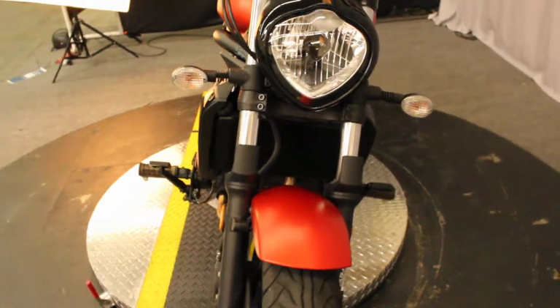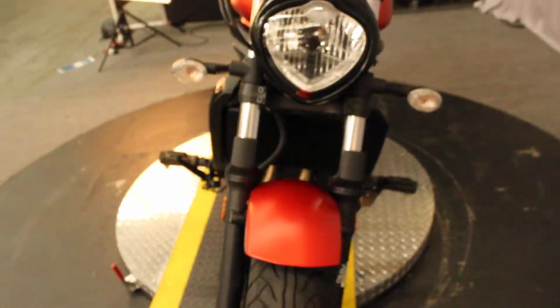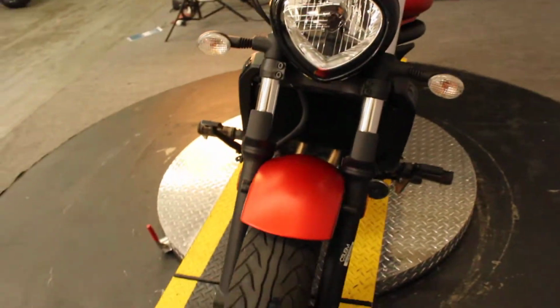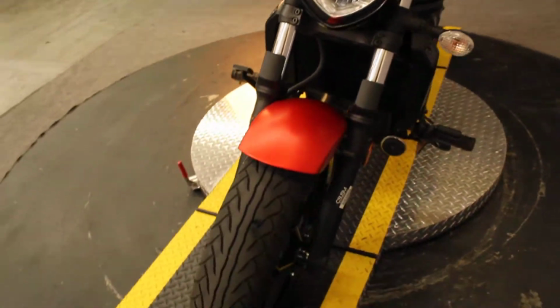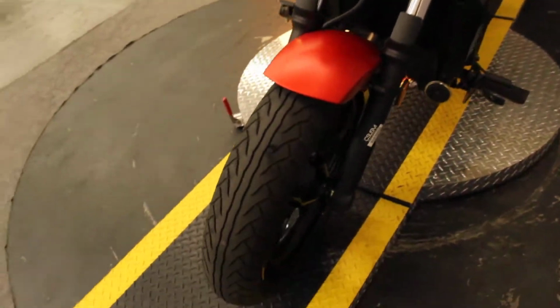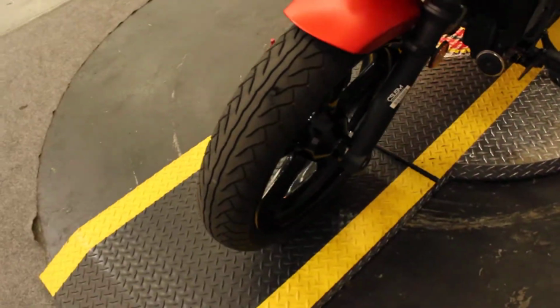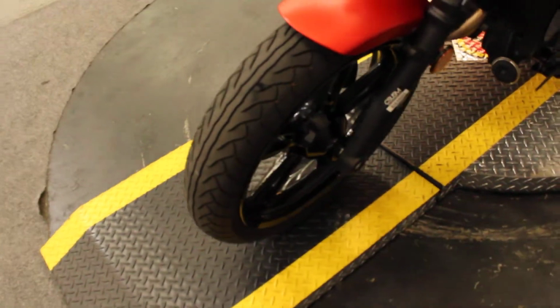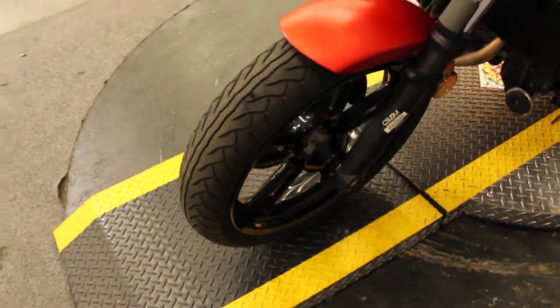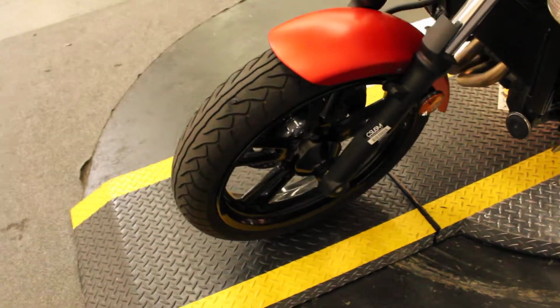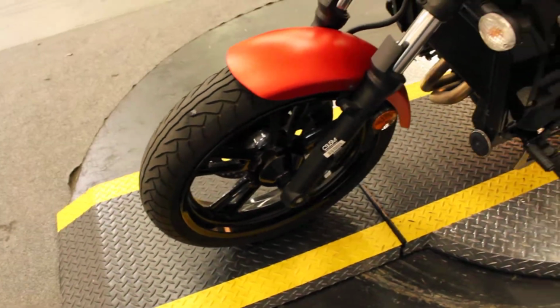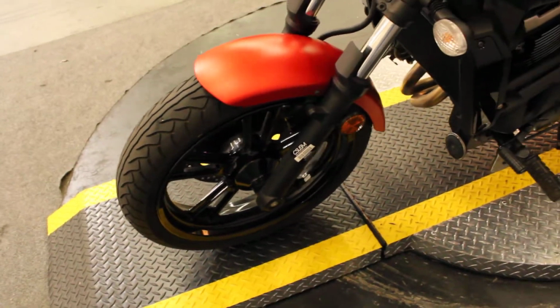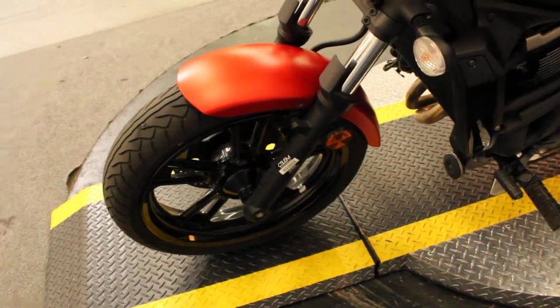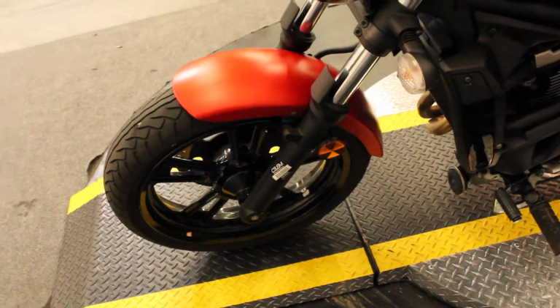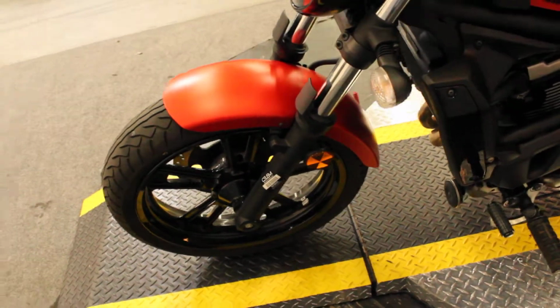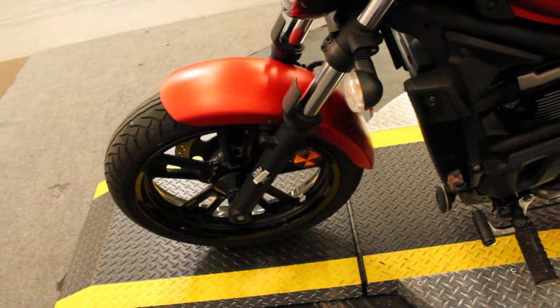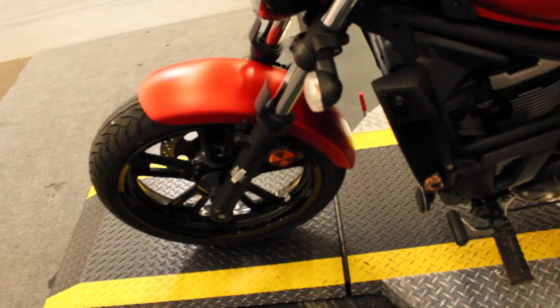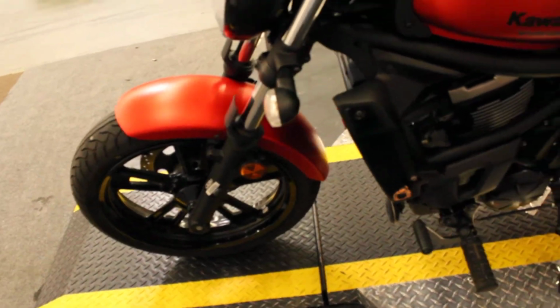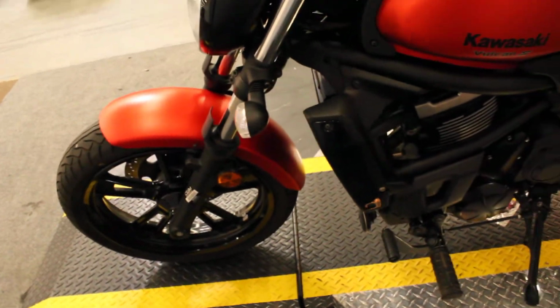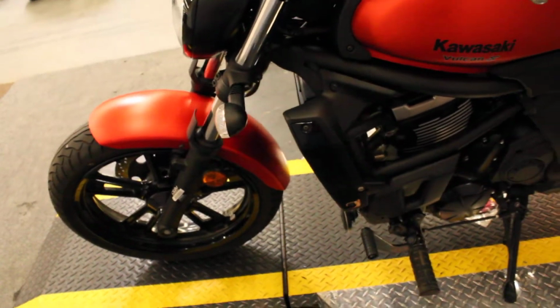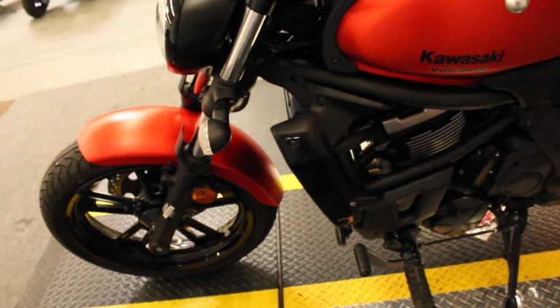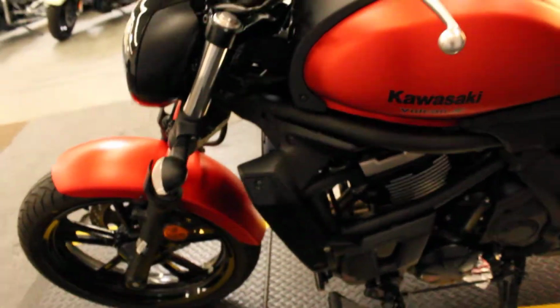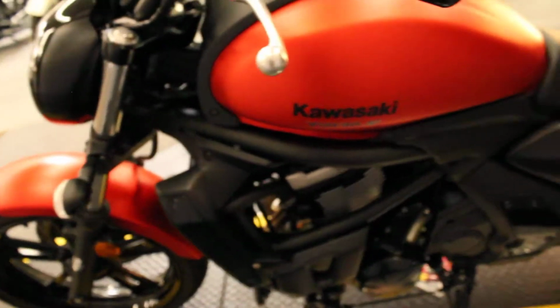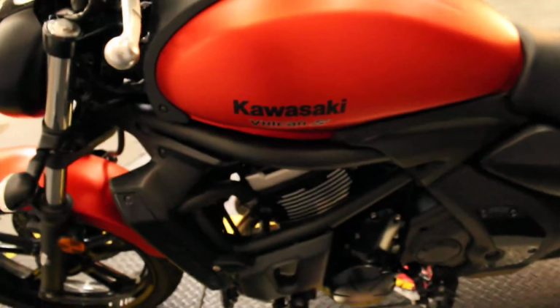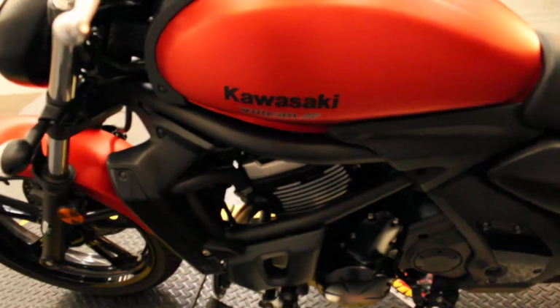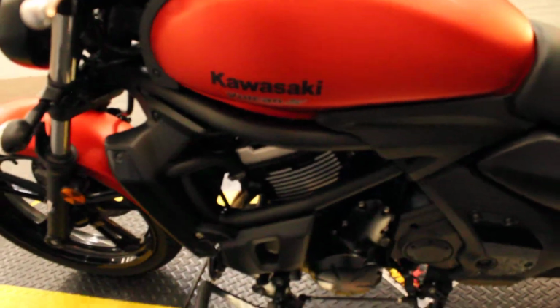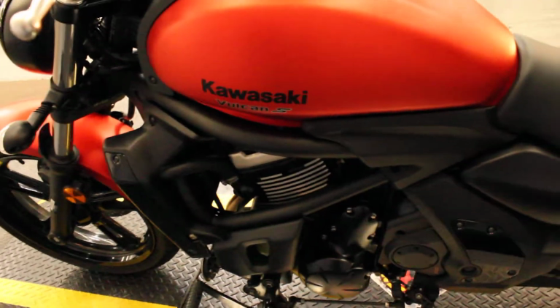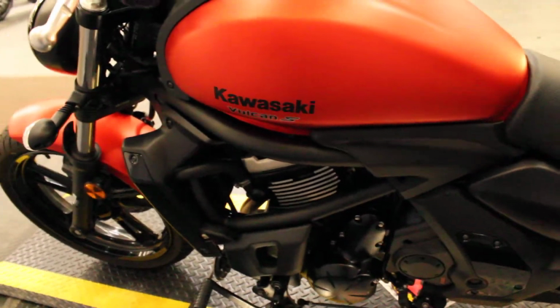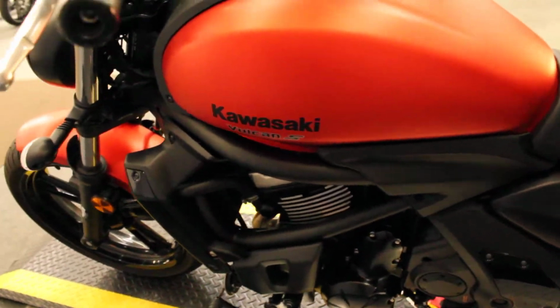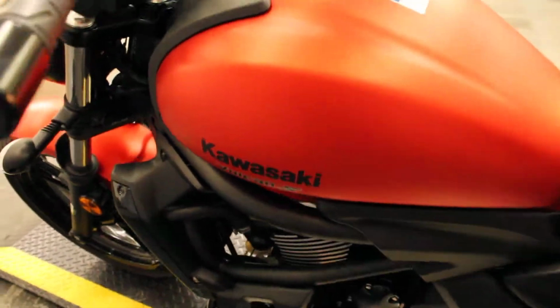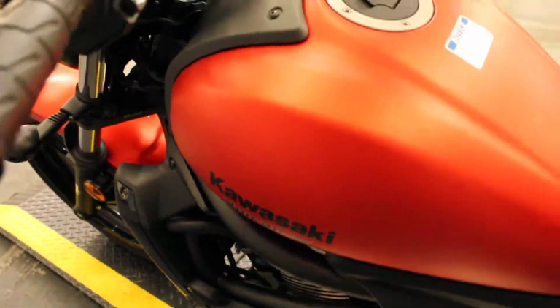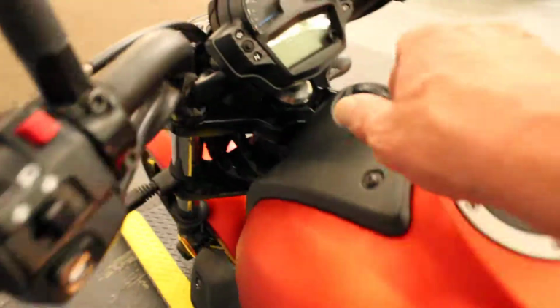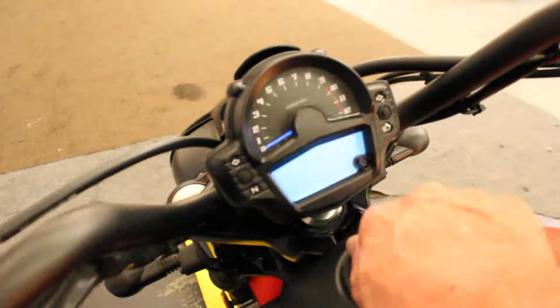Super starter bike right here — the 2016 Kawasaki Vulcan S in color matte orange. Nice looking bike. Late model, 2016, it's two years old.